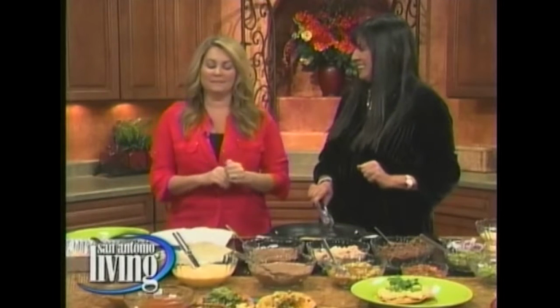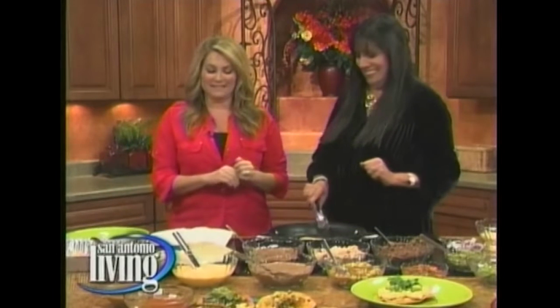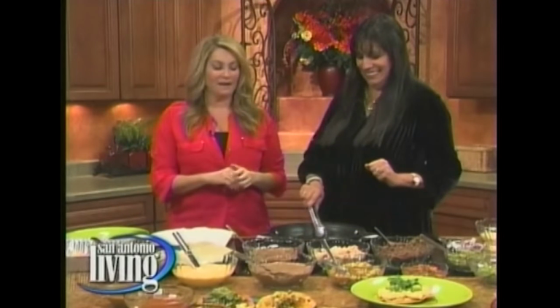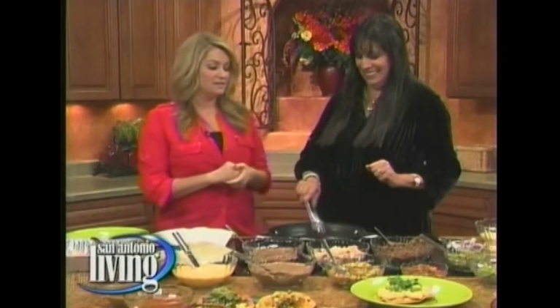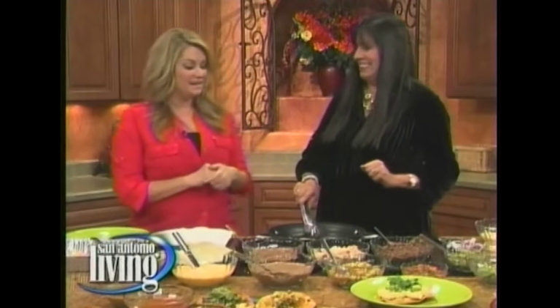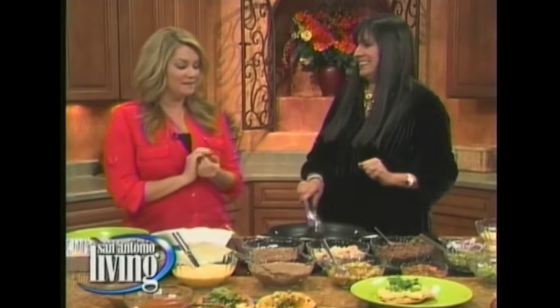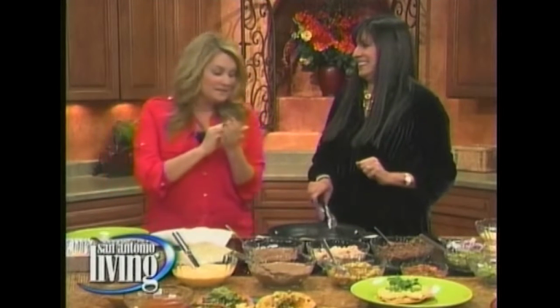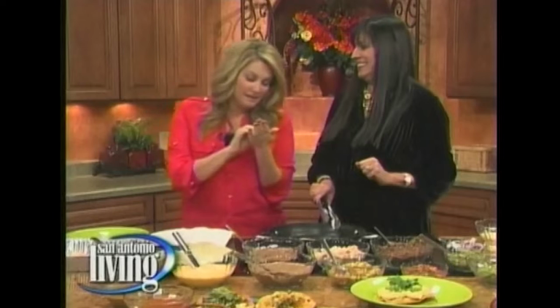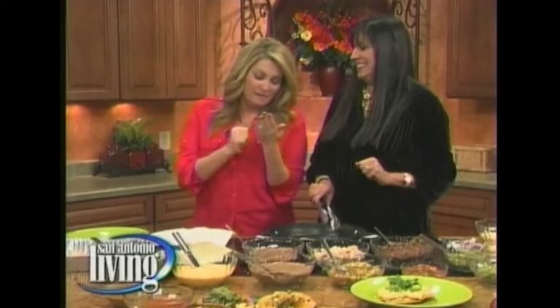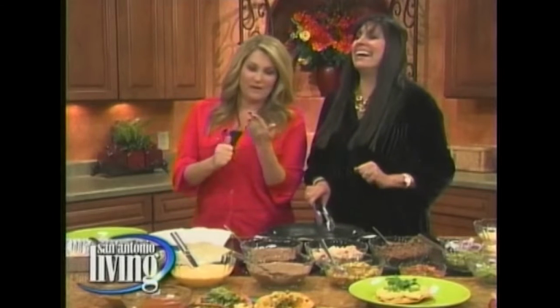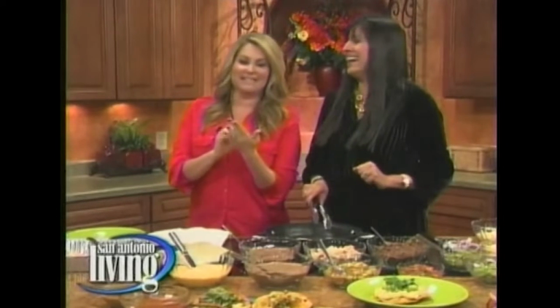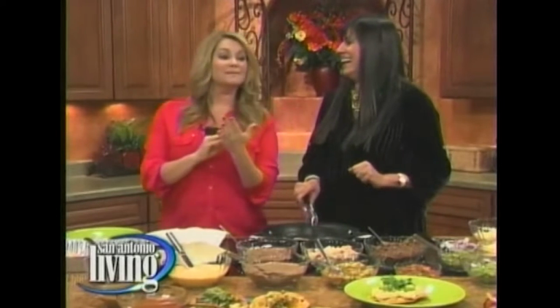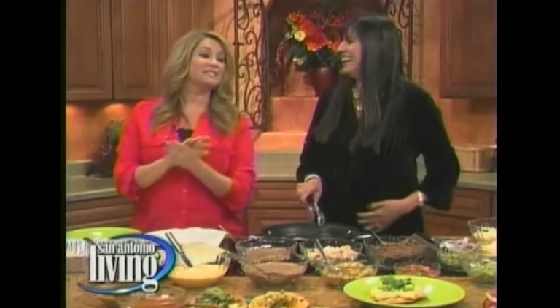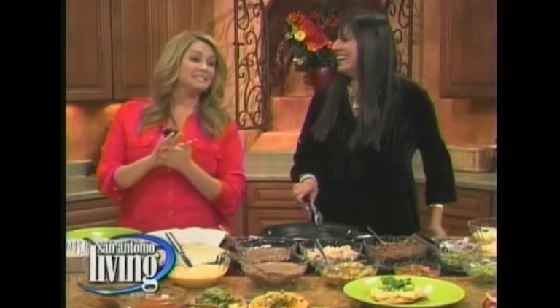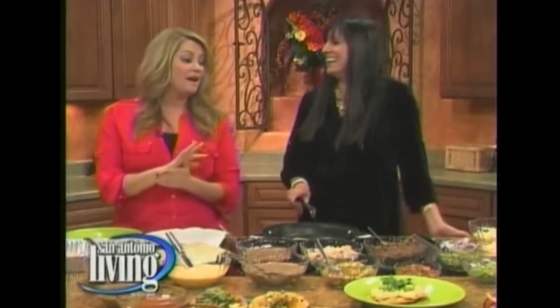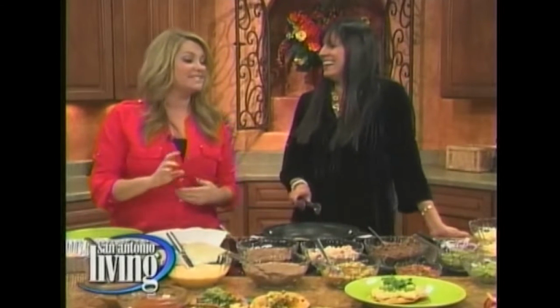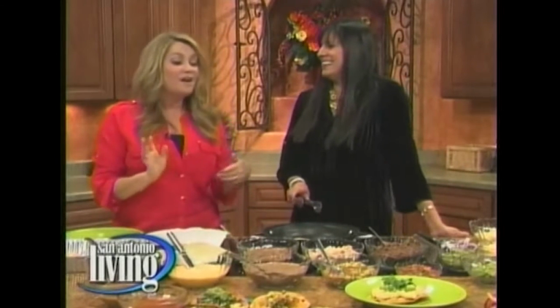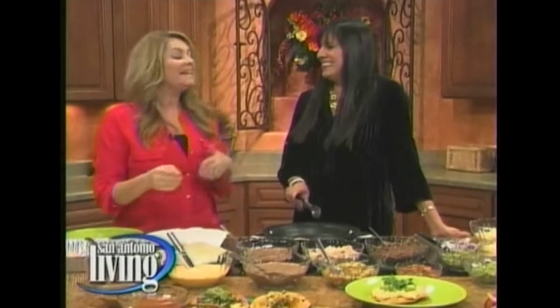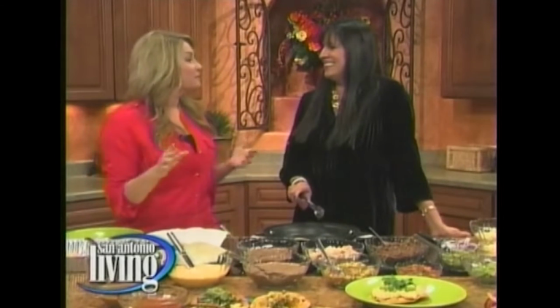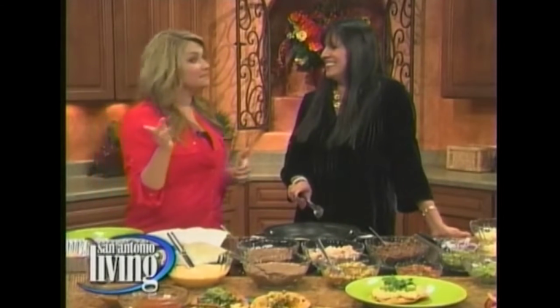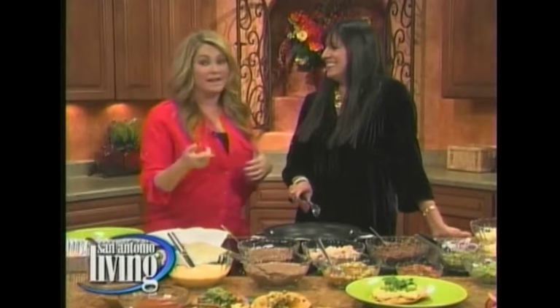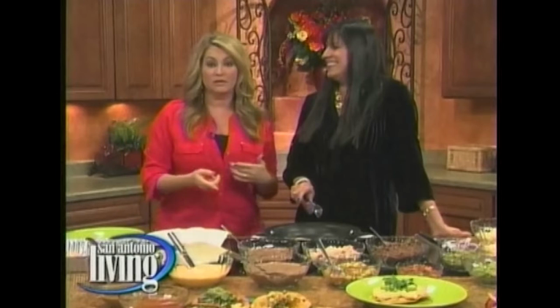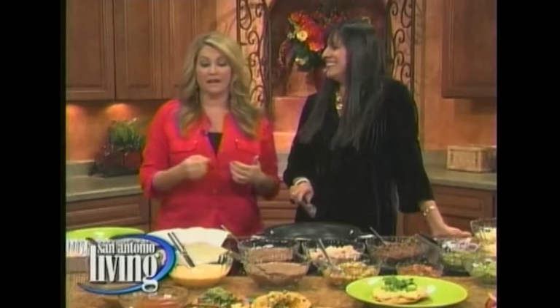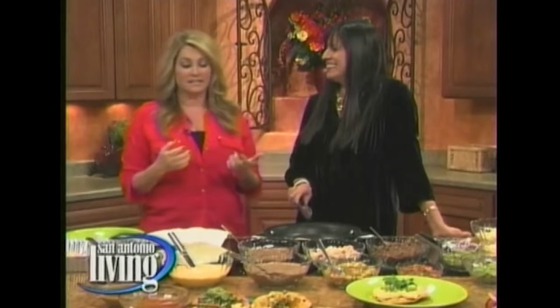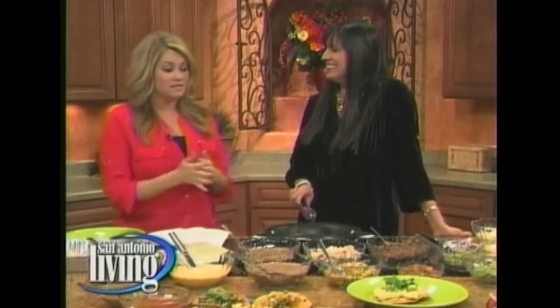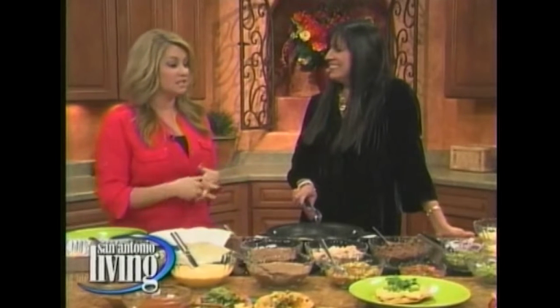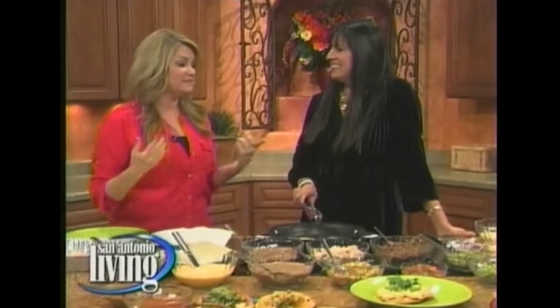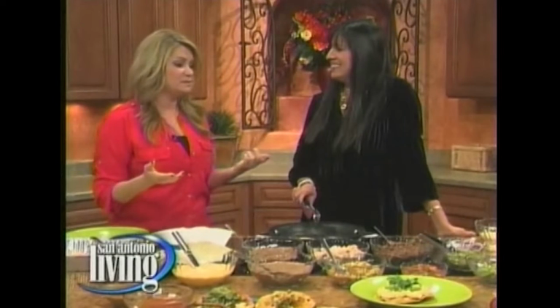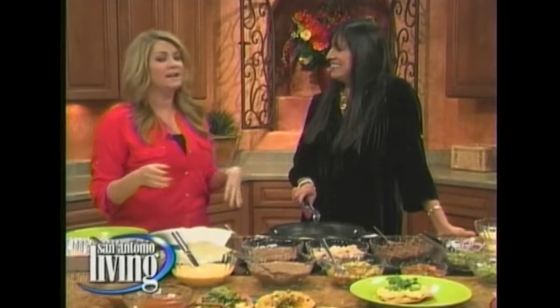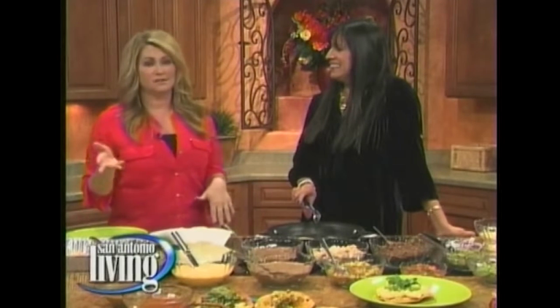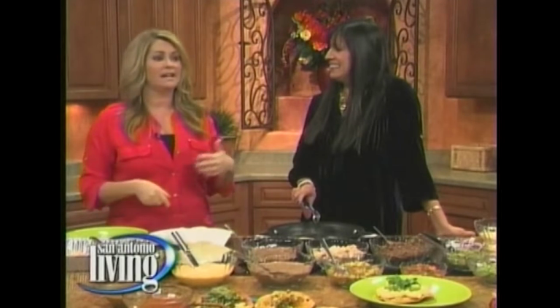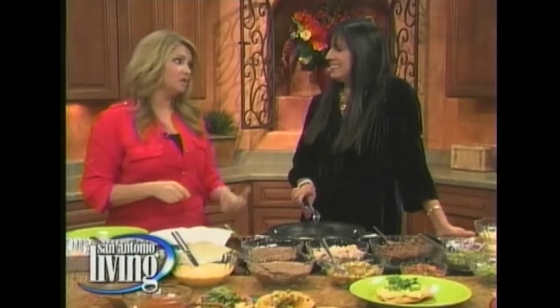Oh my goodness, I got so excited! I got a little email alert on my phone that said Diana's making tostadas tomorrow. And then it was funny because Monica, our producer, and I got into this conversation about the difference between a tostada and a chalupa.